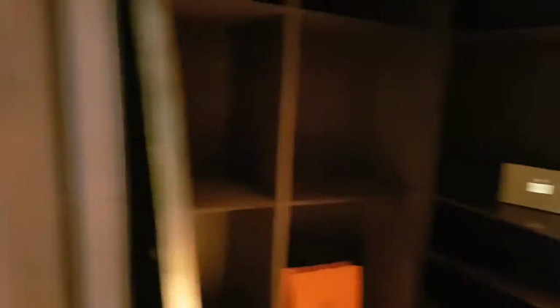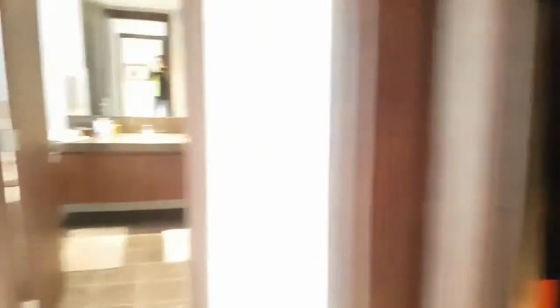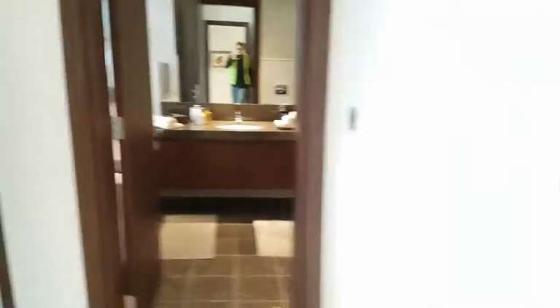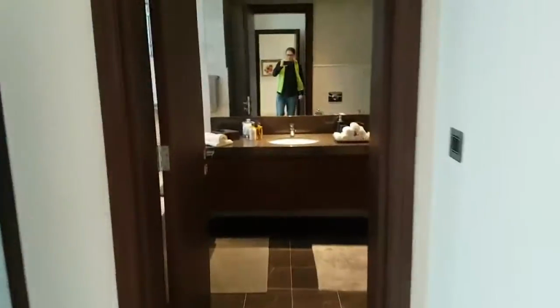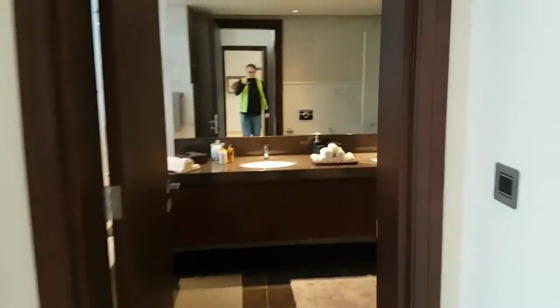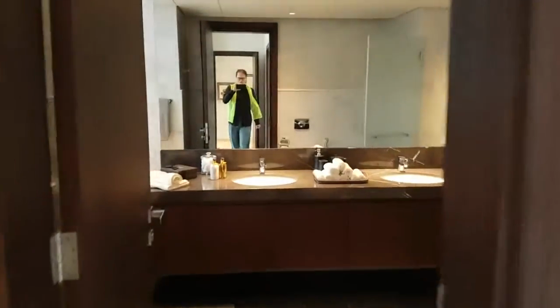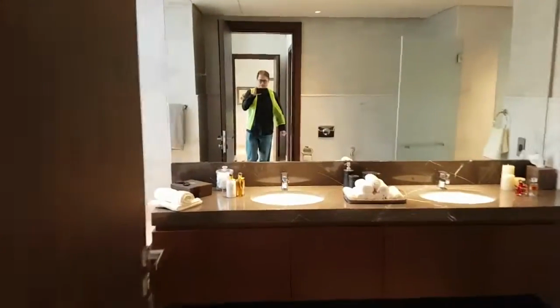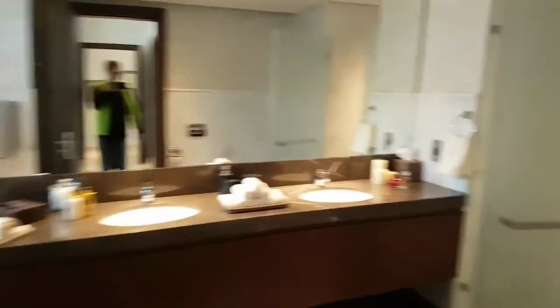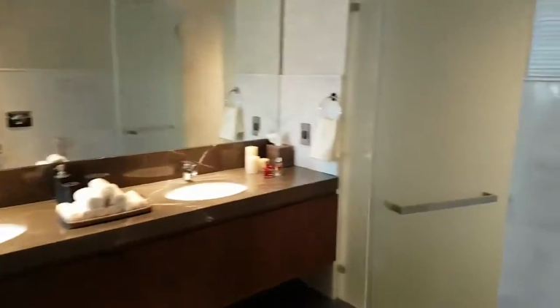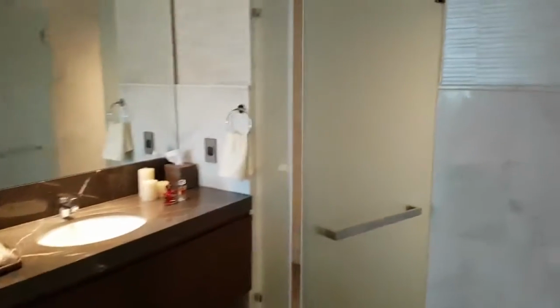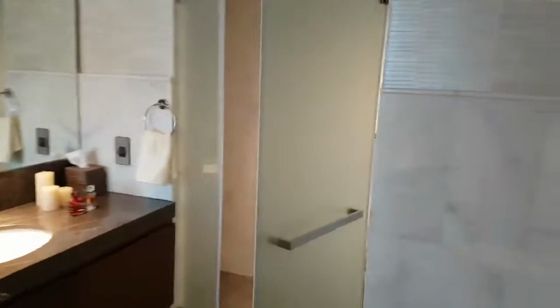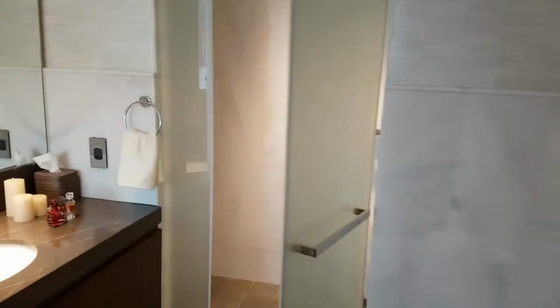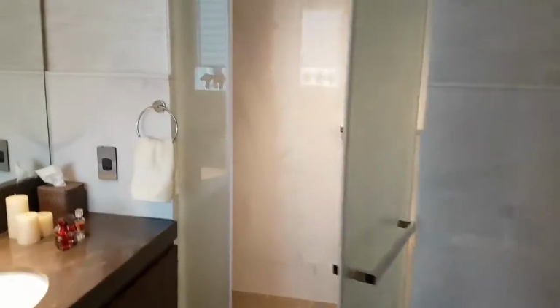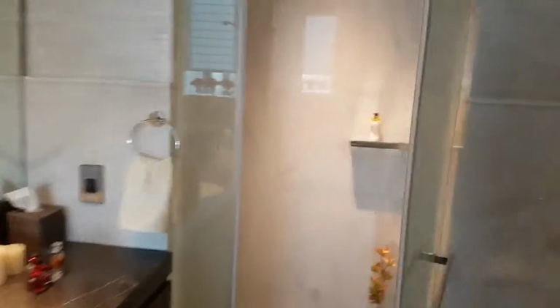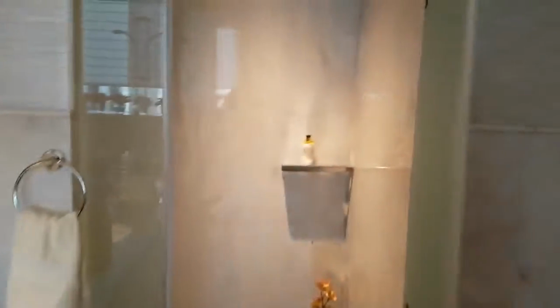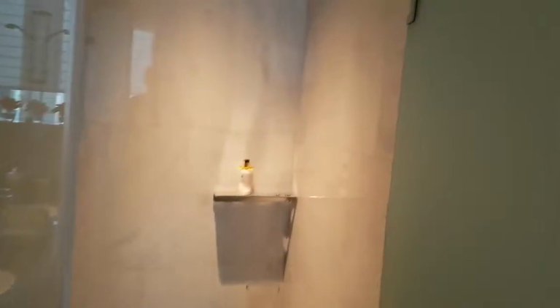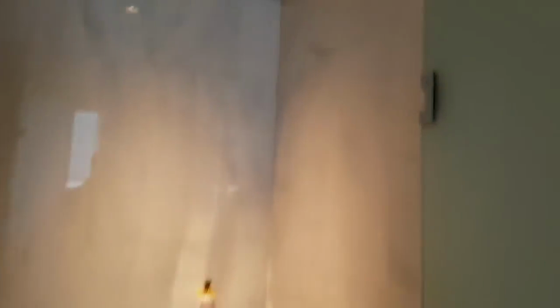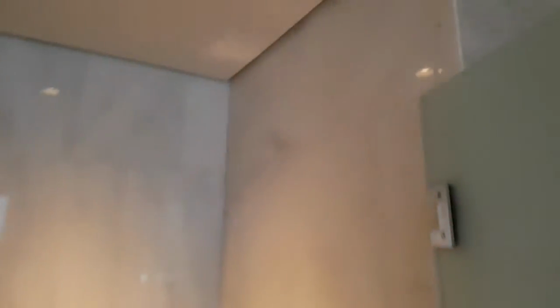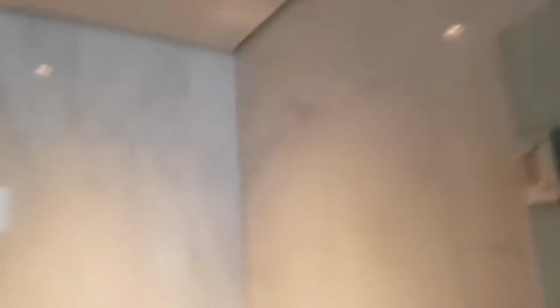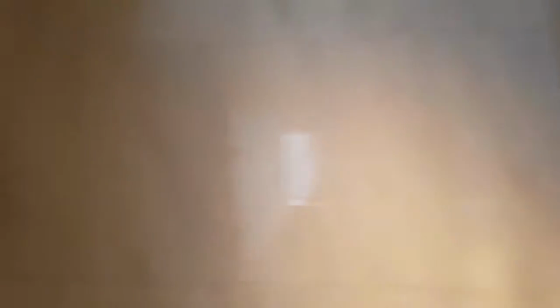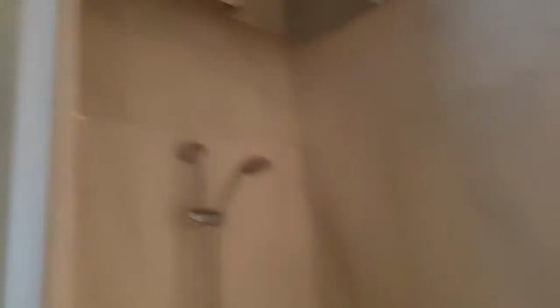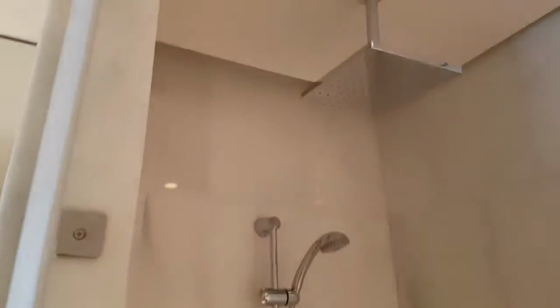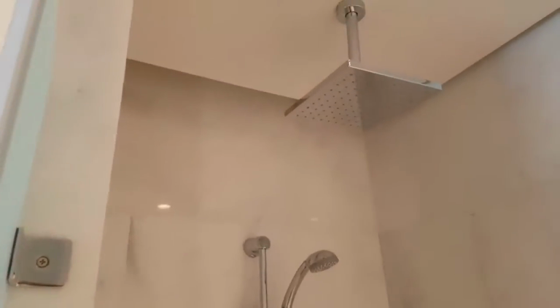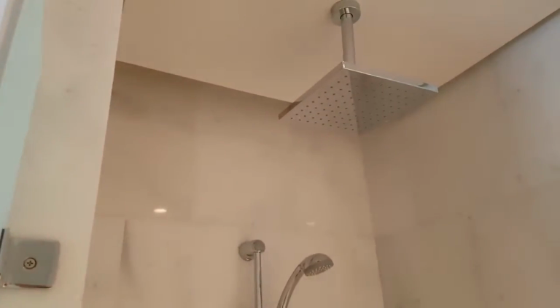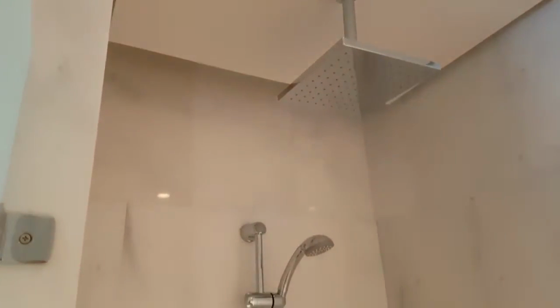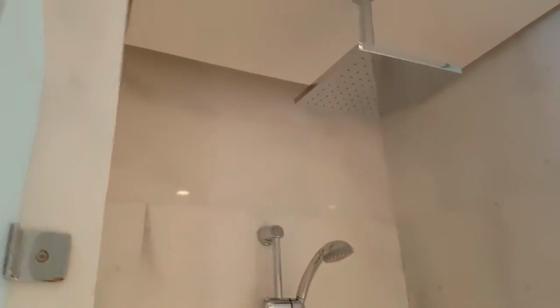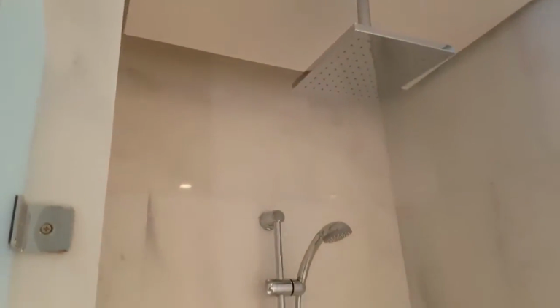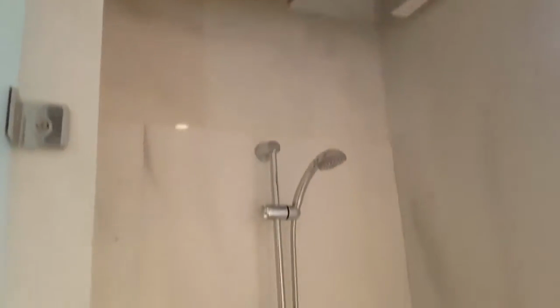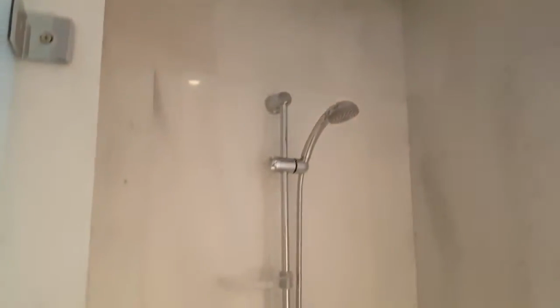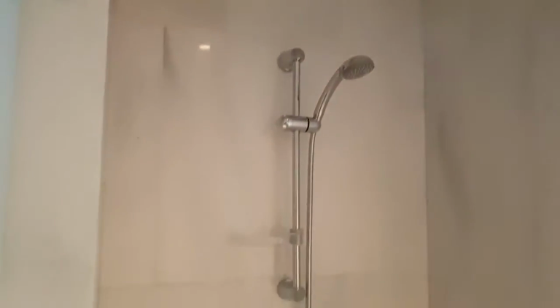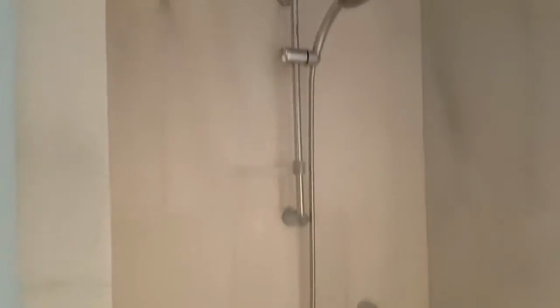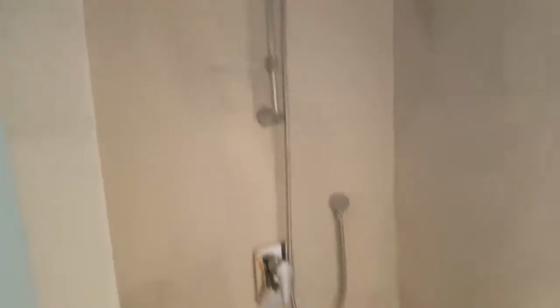And then the master bathroom, which is also pretty large with its own stand-up shower. Actually it has two showers — I did not notice that the first time I was here.